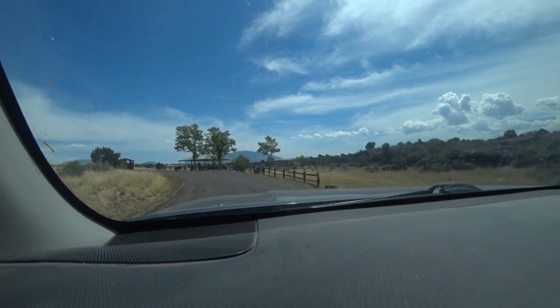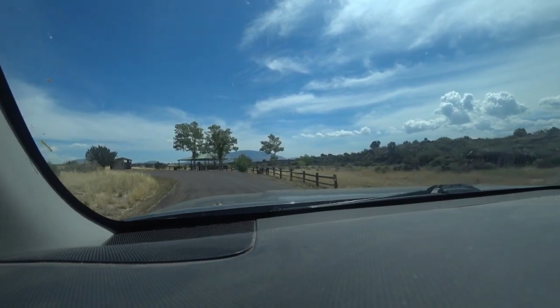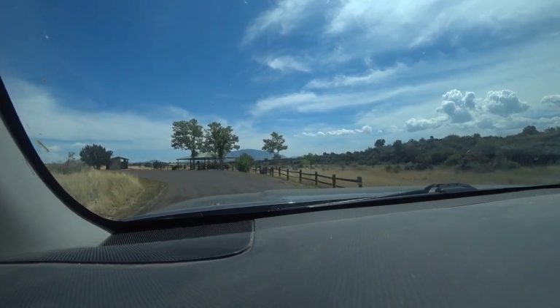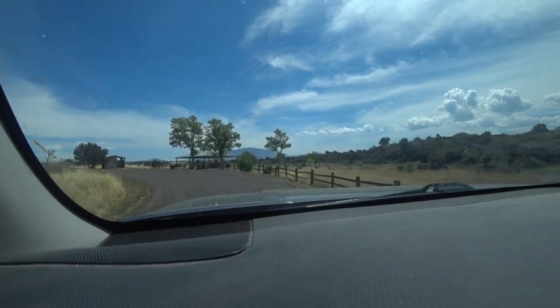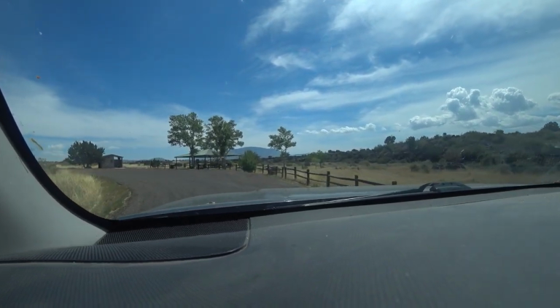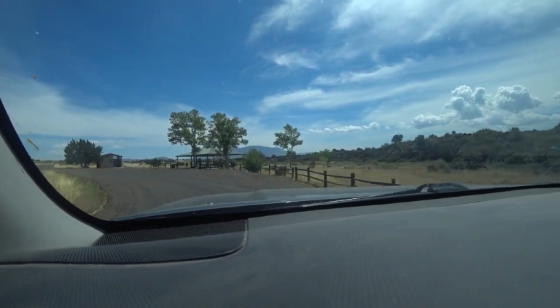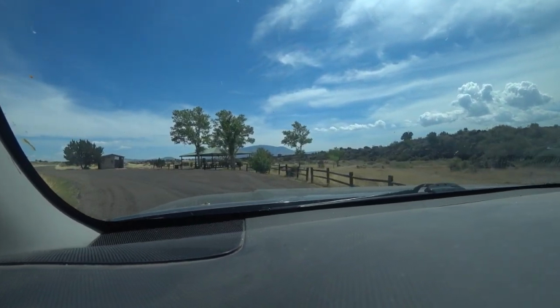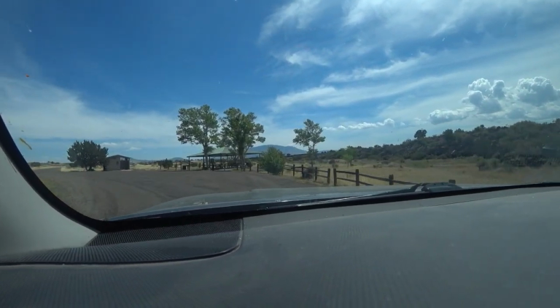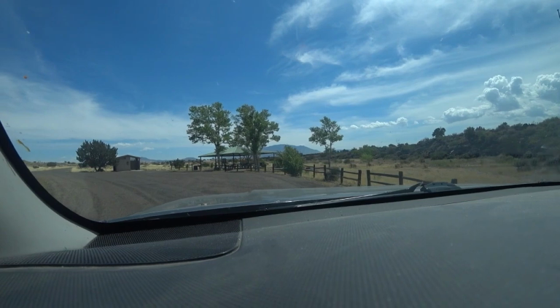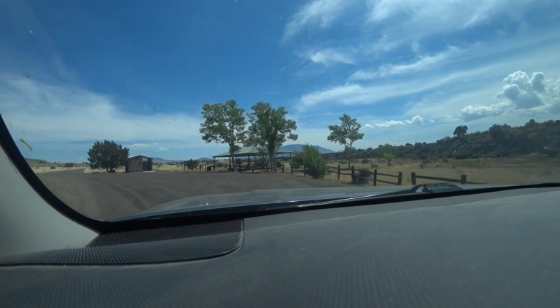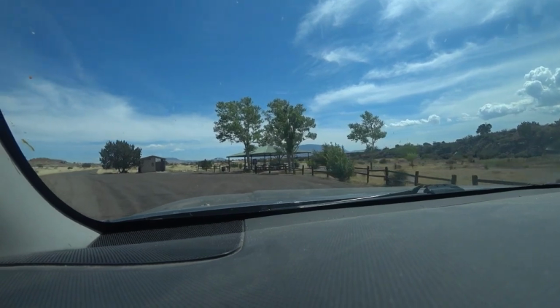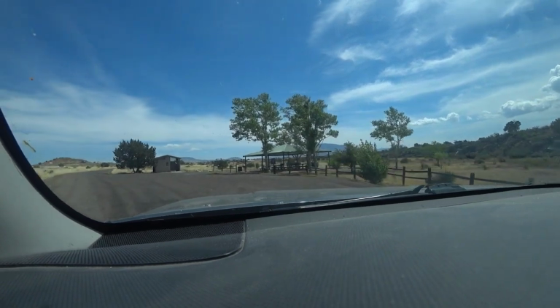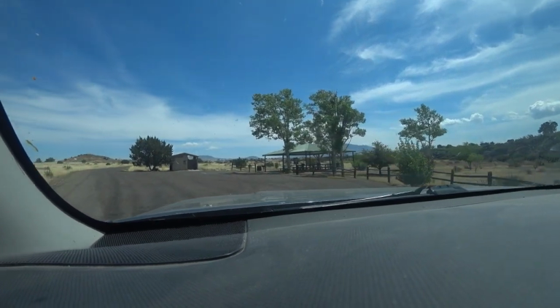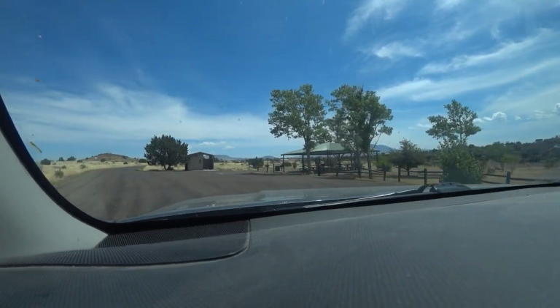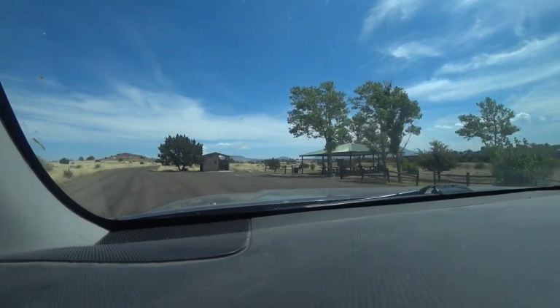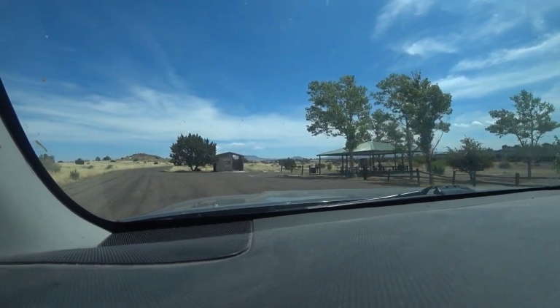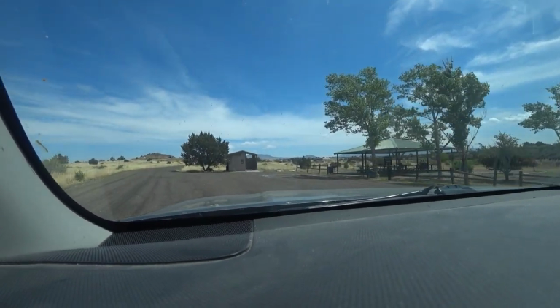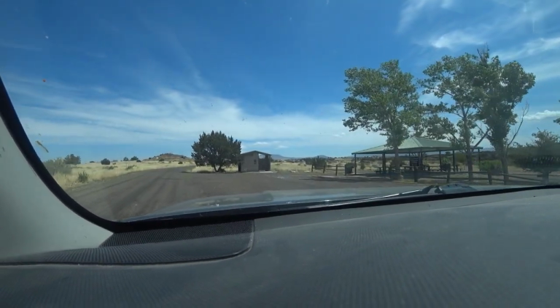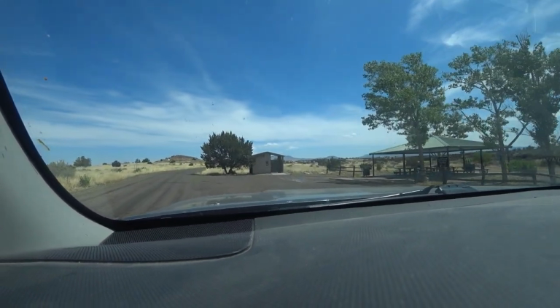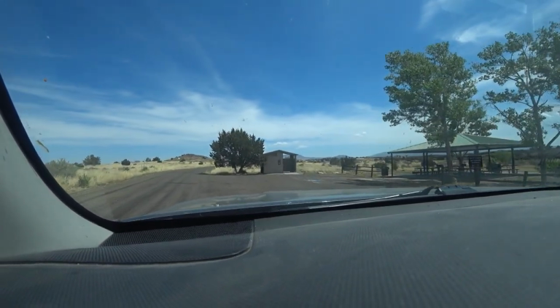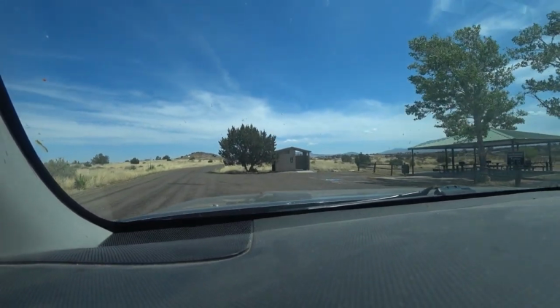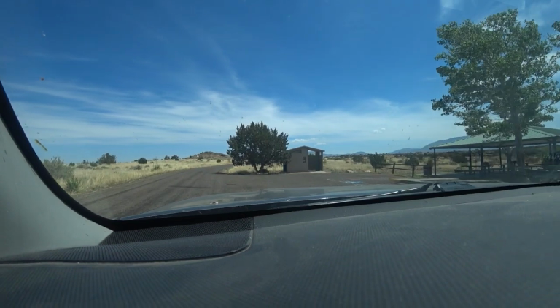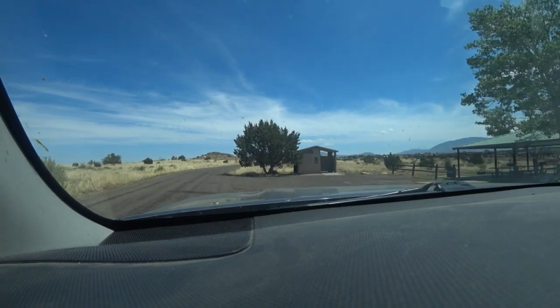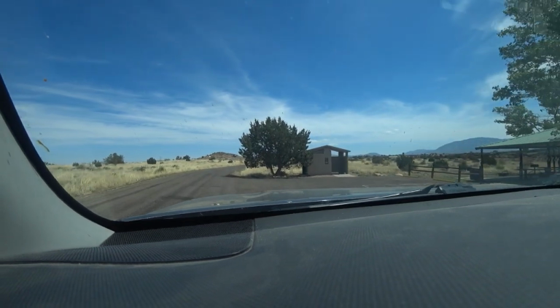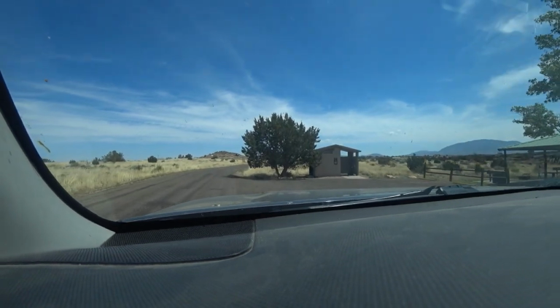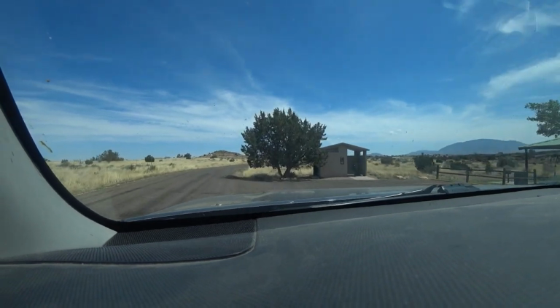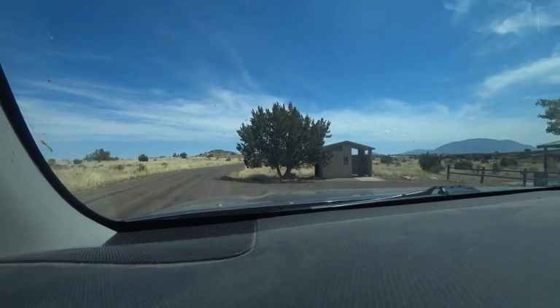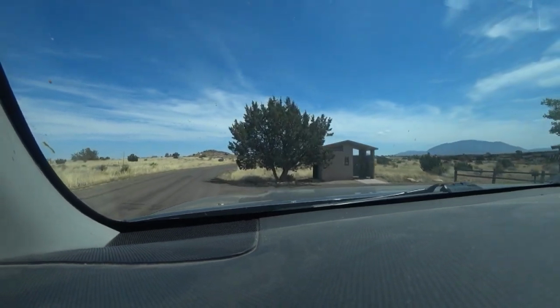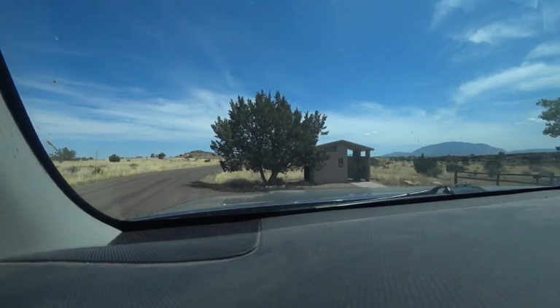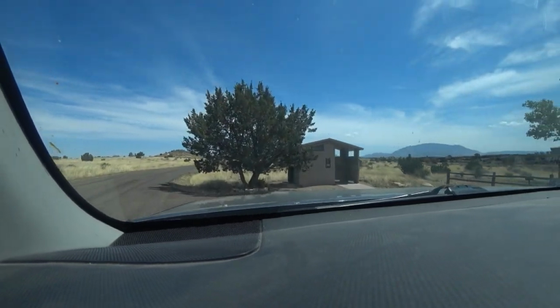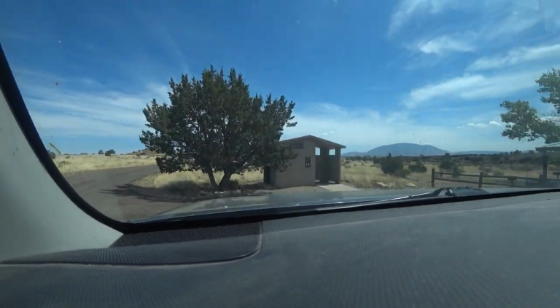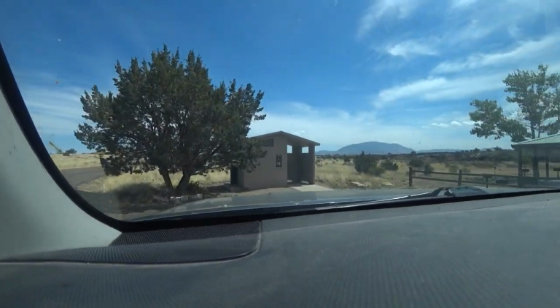I've driven by this place half a dozen times and never stopped. But here is a good place to pull in — maybe take a pit stop. So I will do that and turn you off.